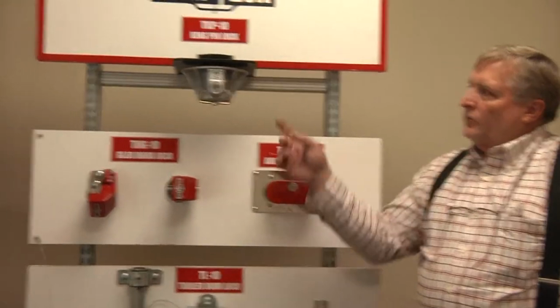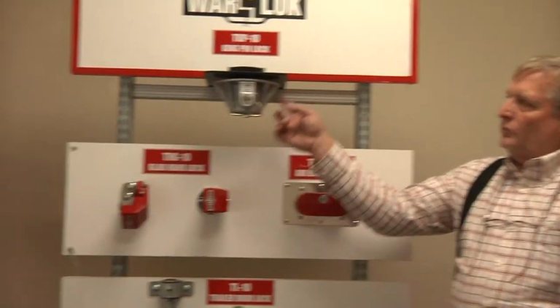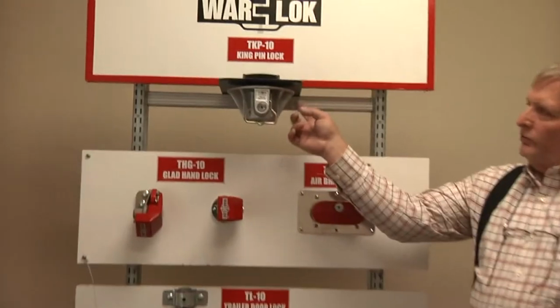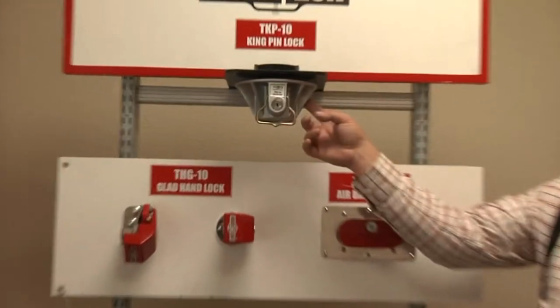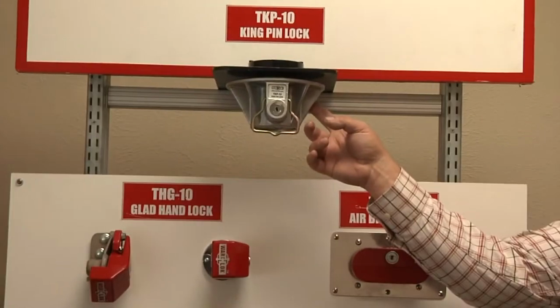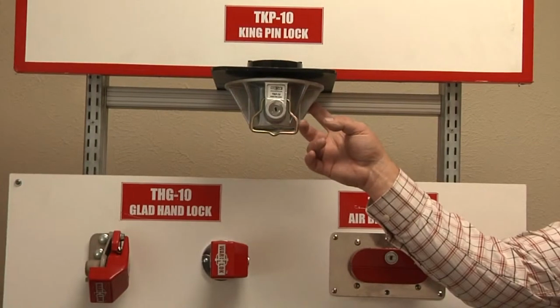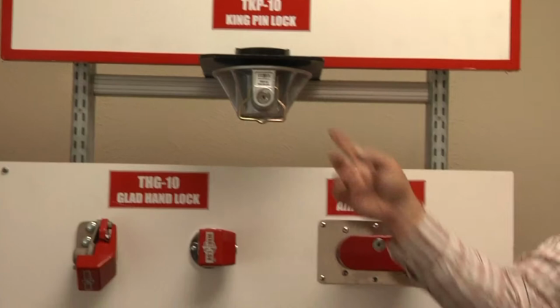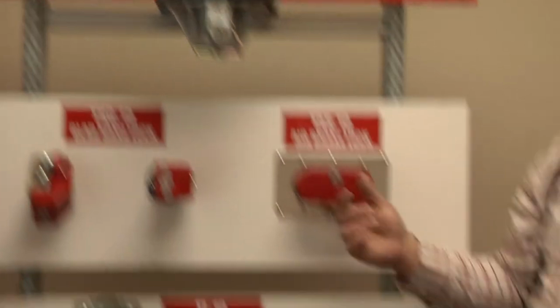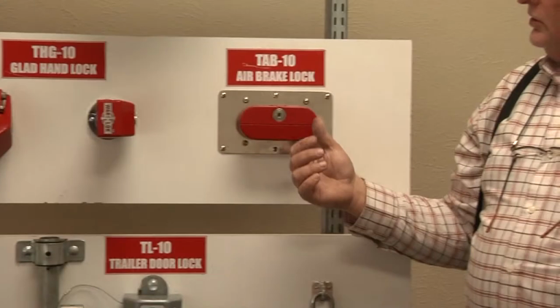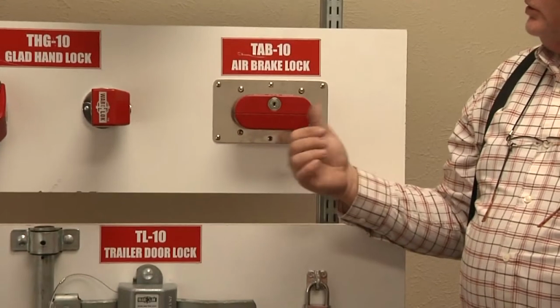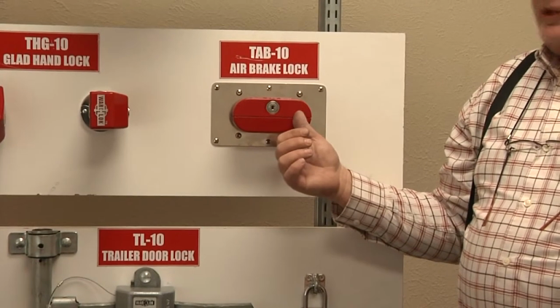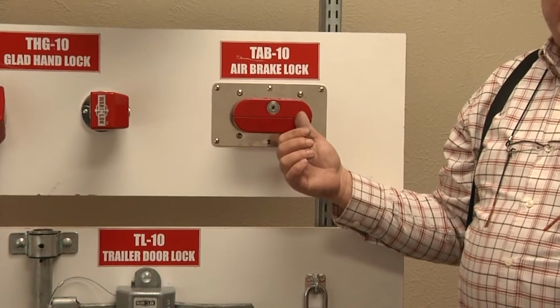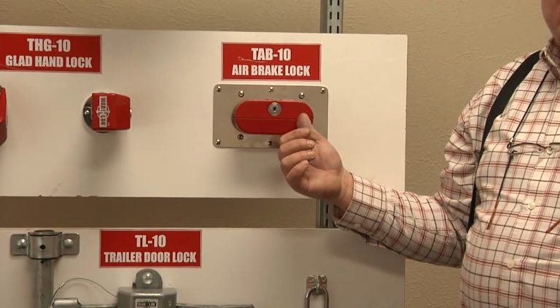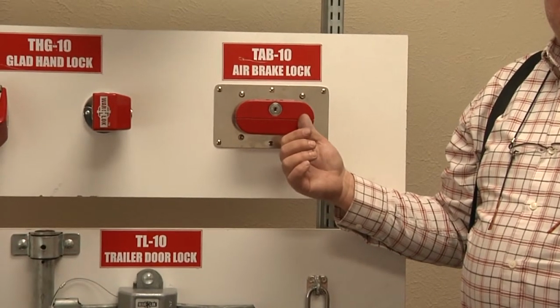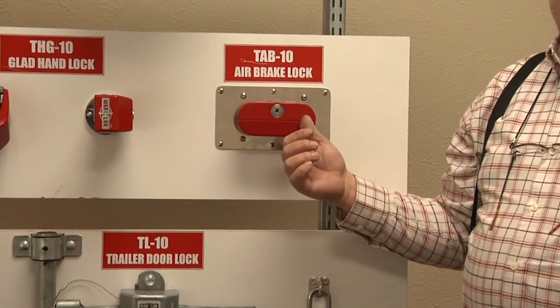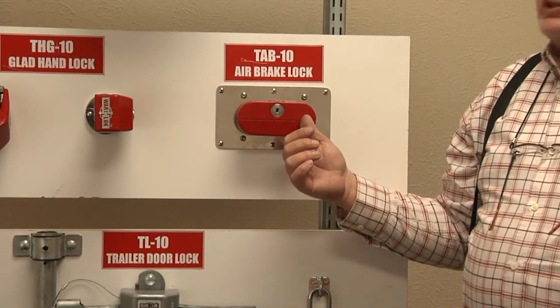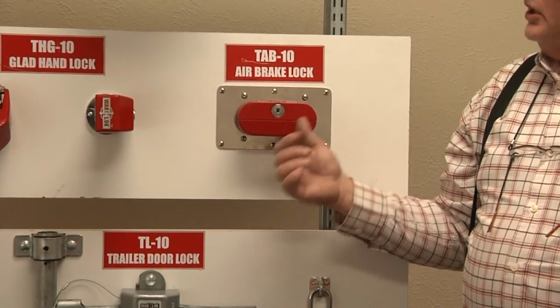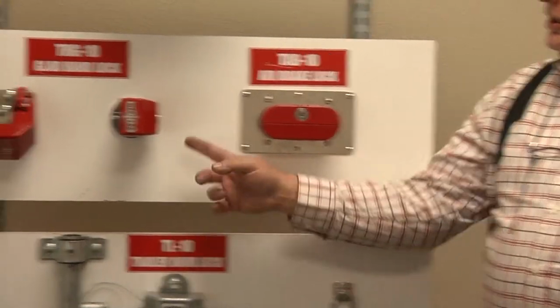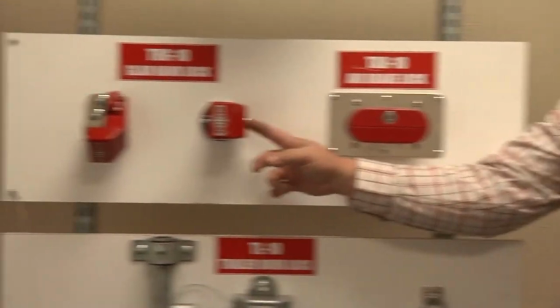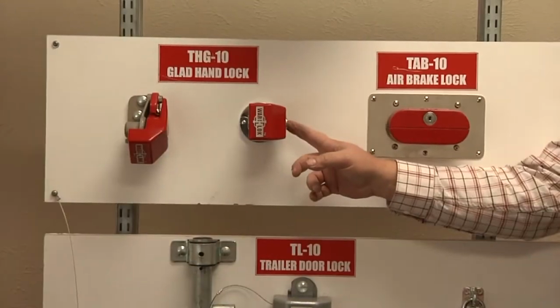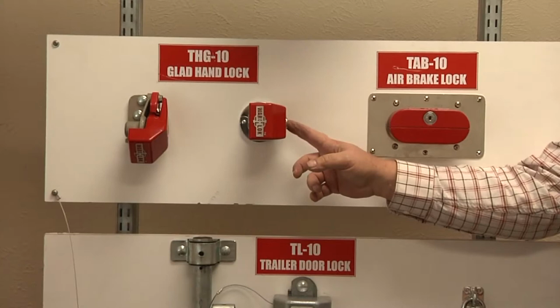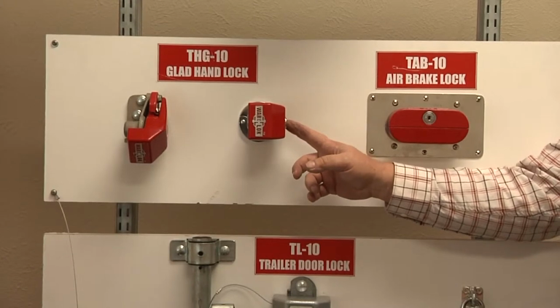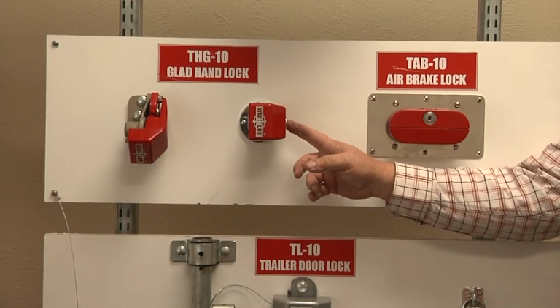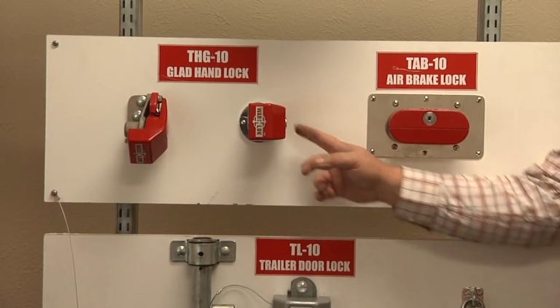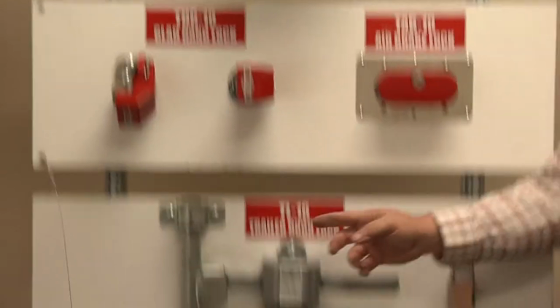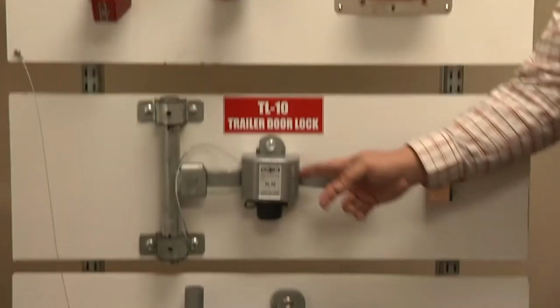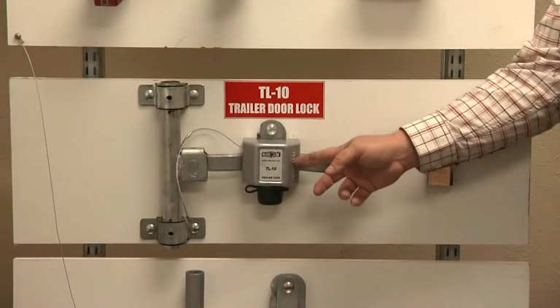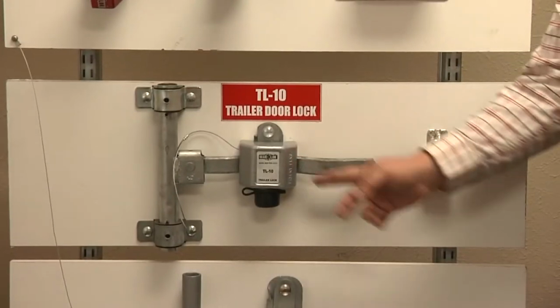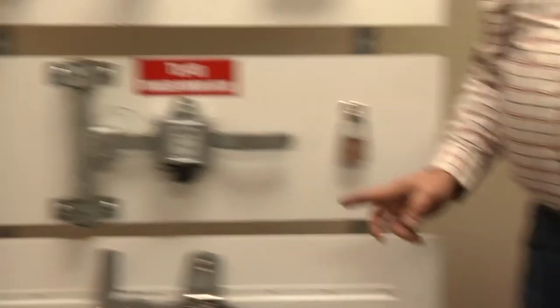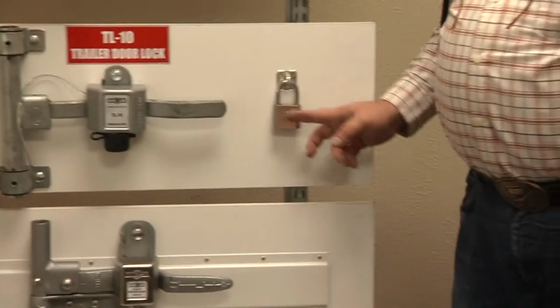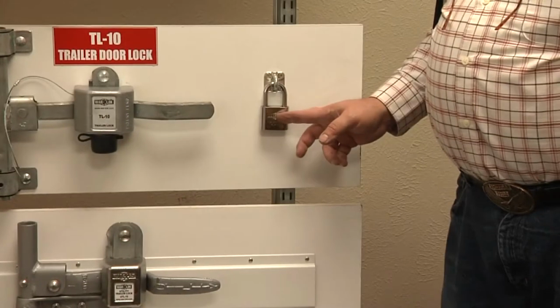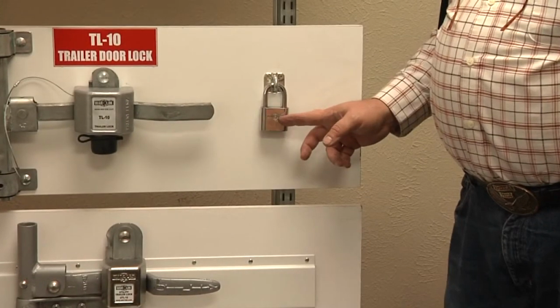First, we've got the kingpin lock, we've got the tab, the airbrake lock, and we've got the glad hand lock, we've got the trailer lock, and pad lock.